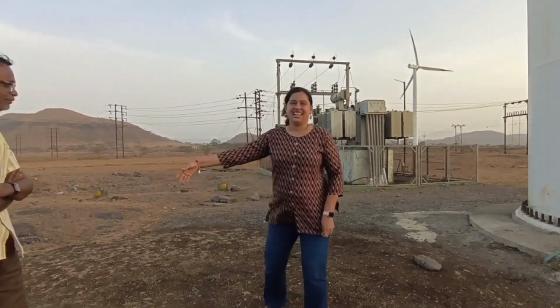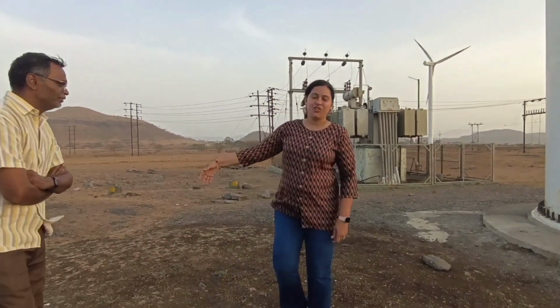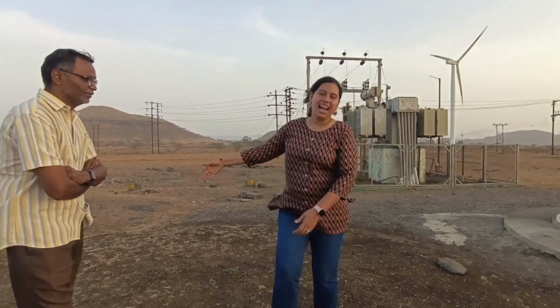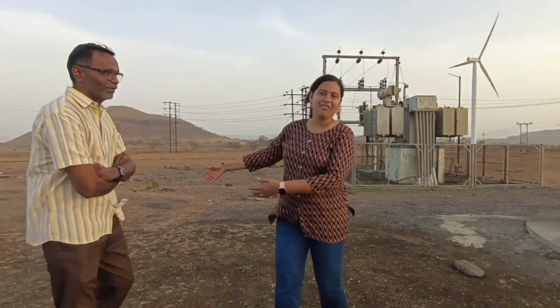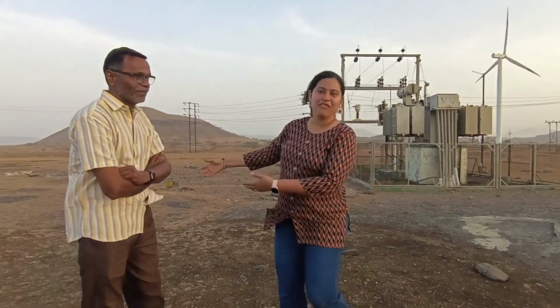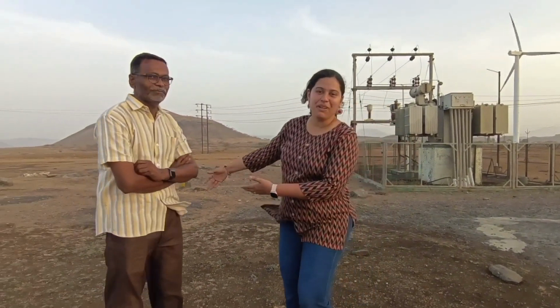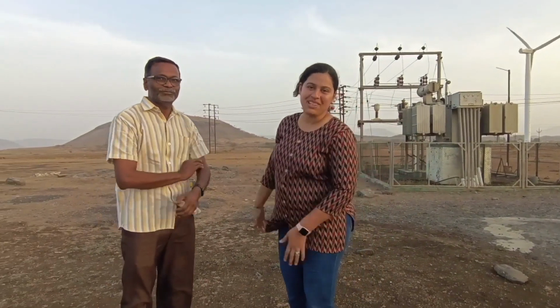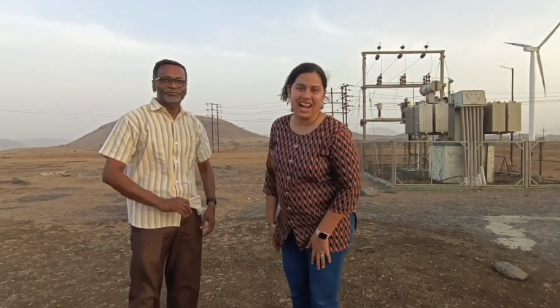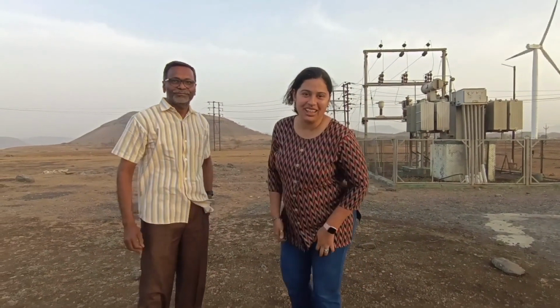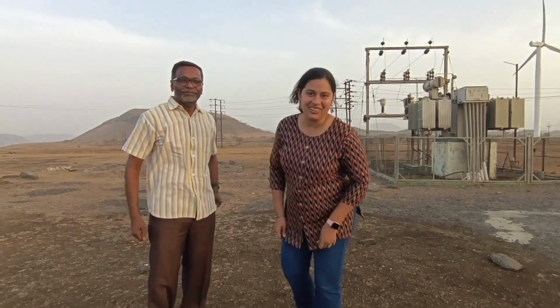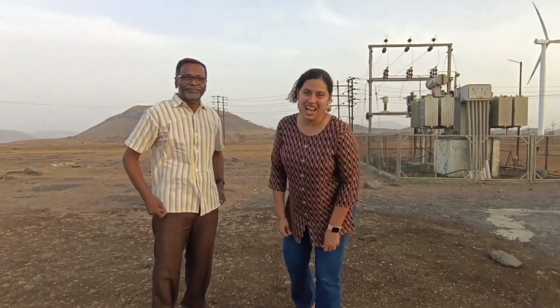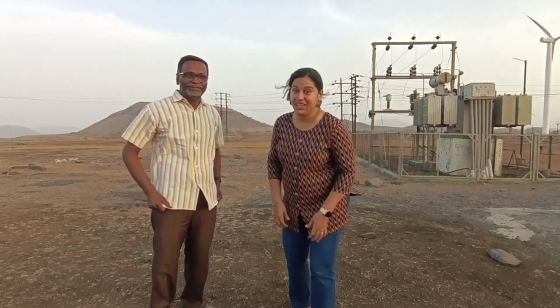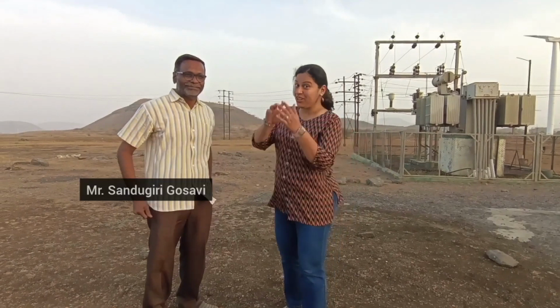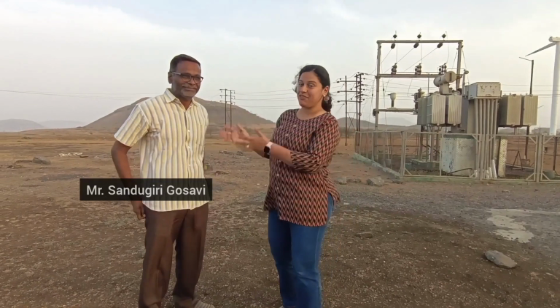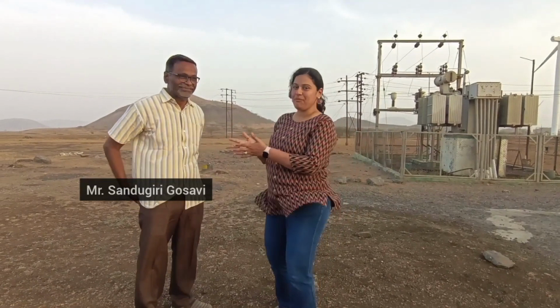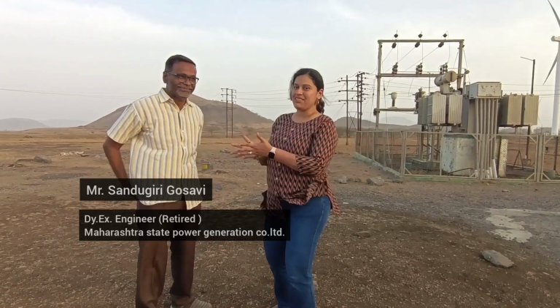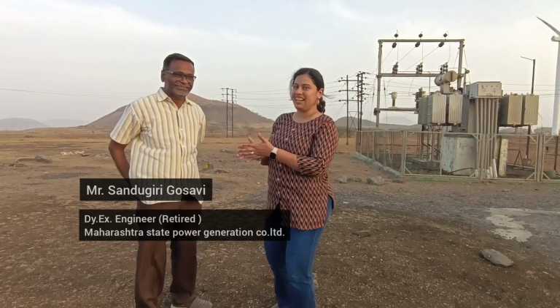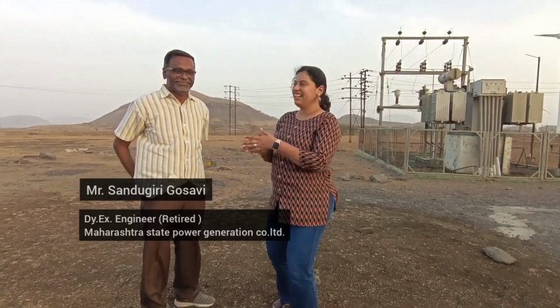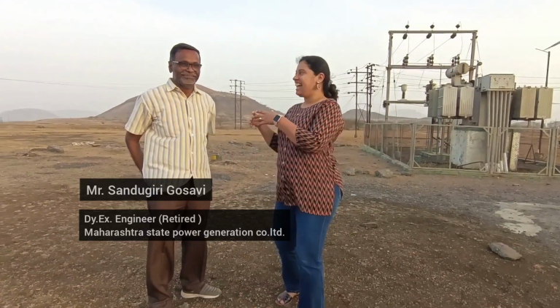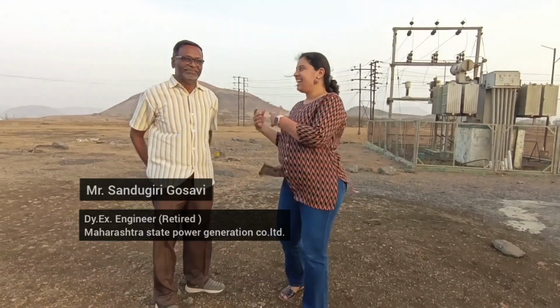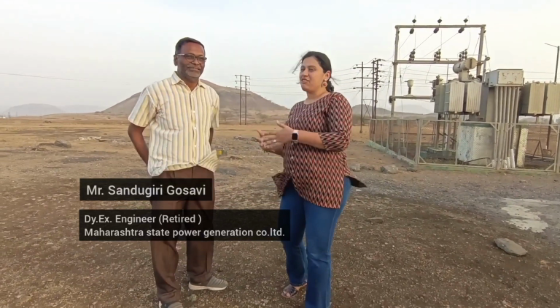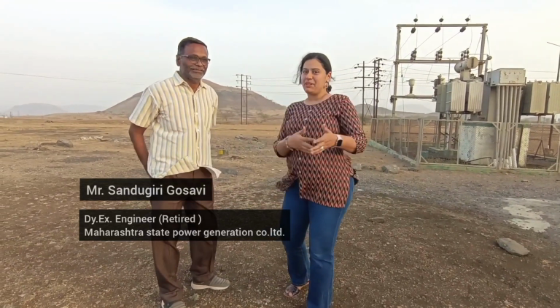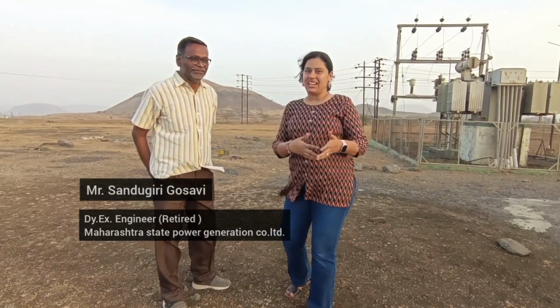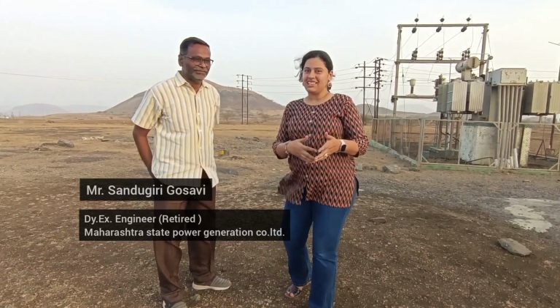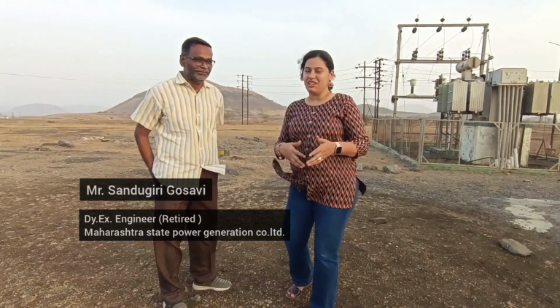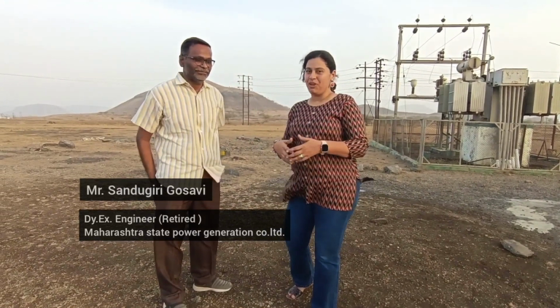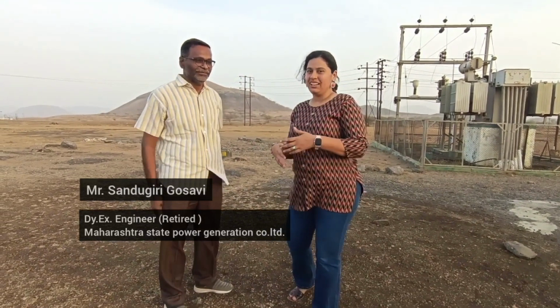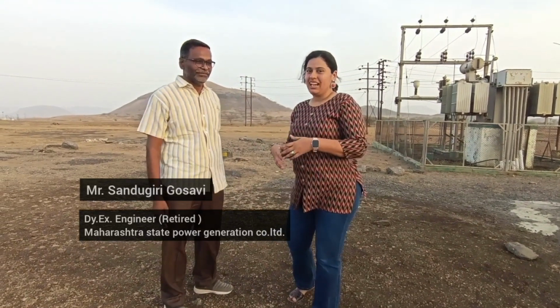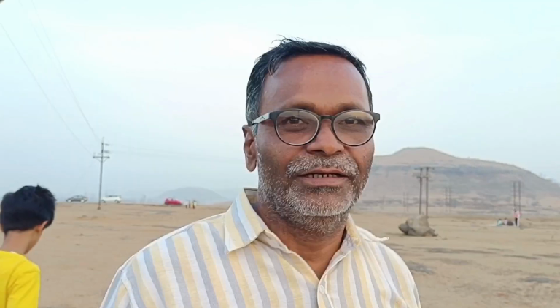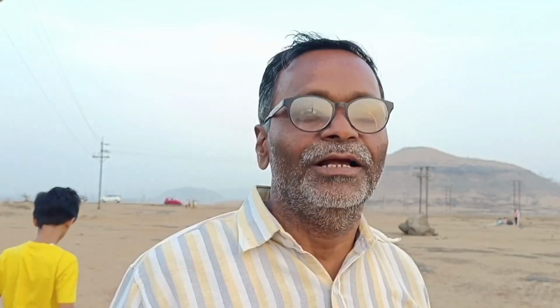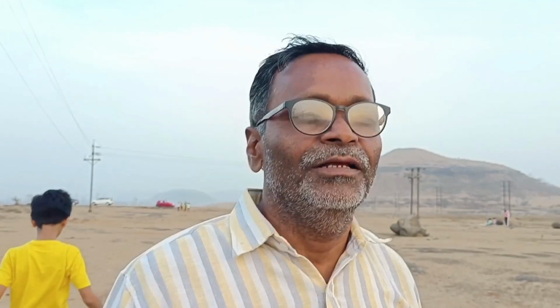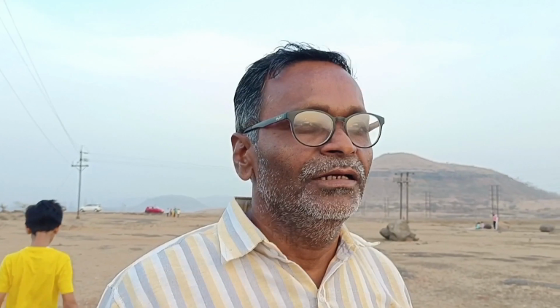I have here with me Mr. Santukiri Gotsavi who is from this field. I think he will be going to tell us a little bit about it.